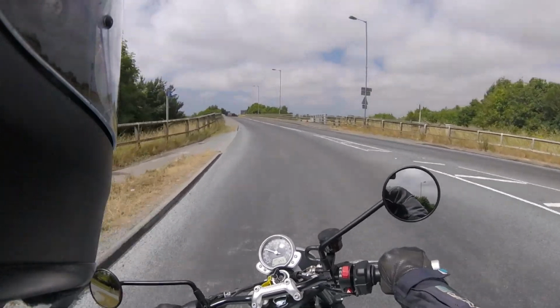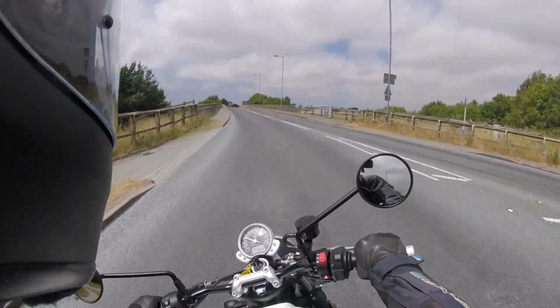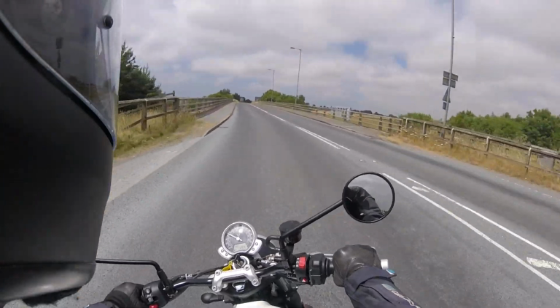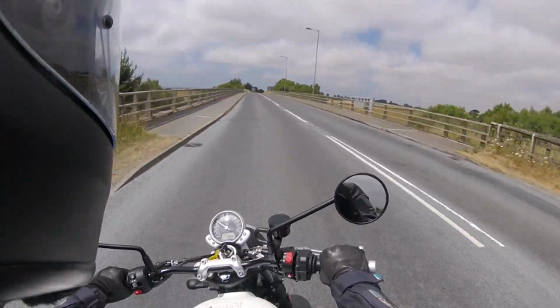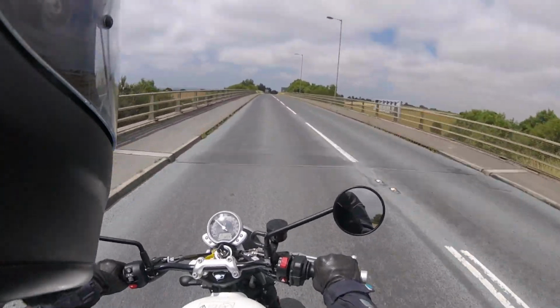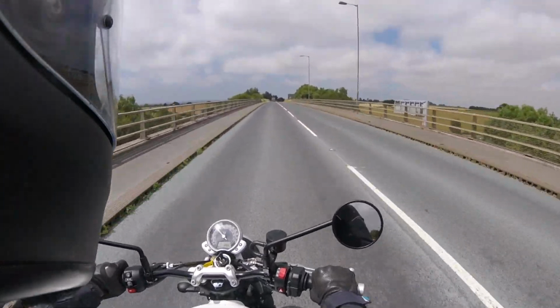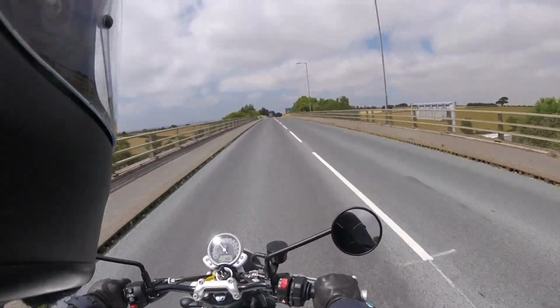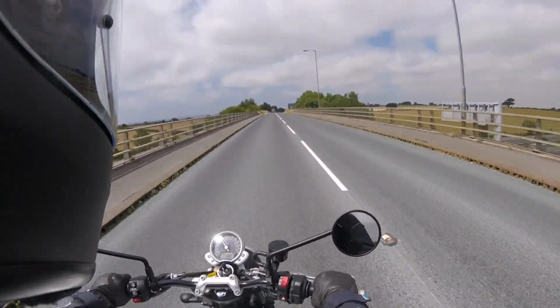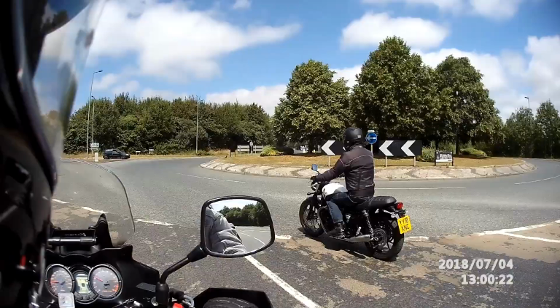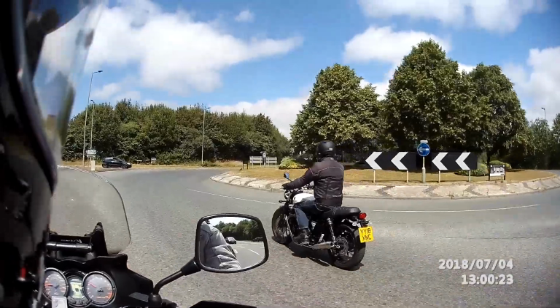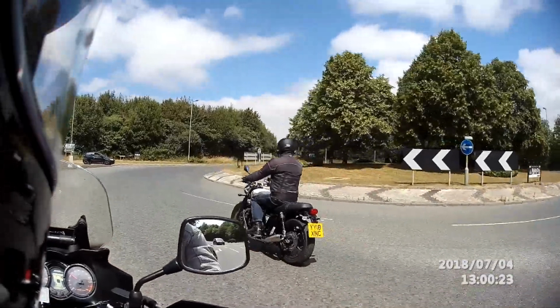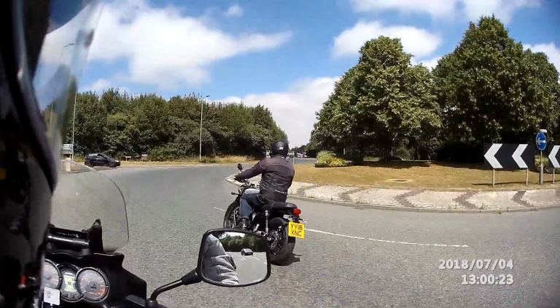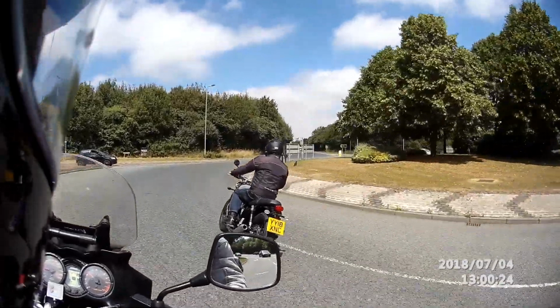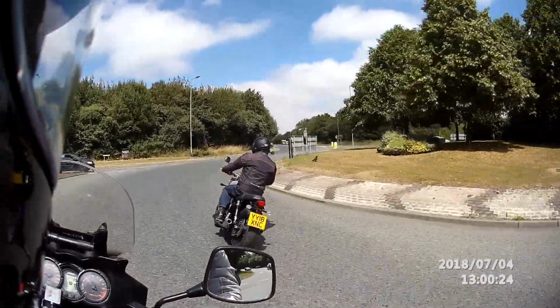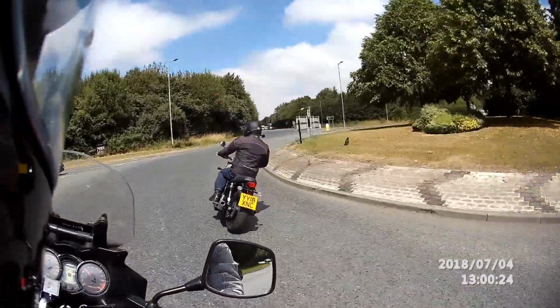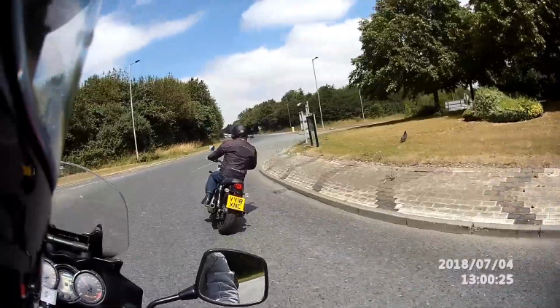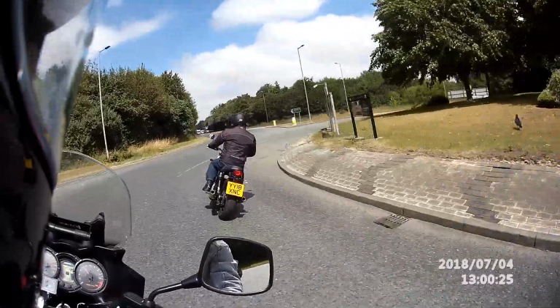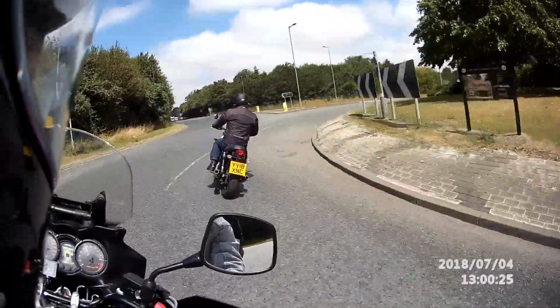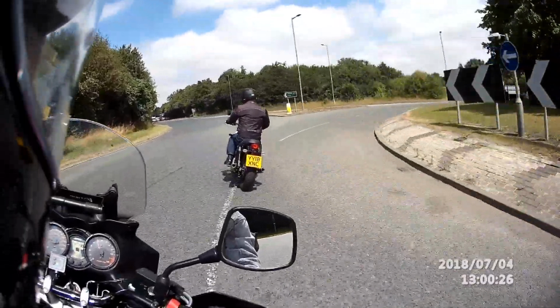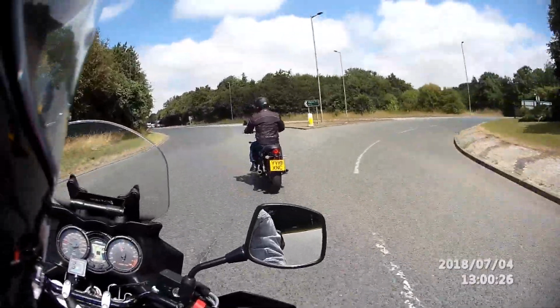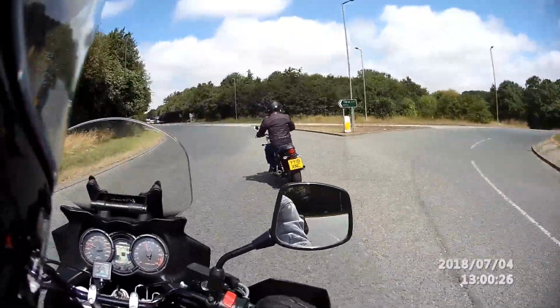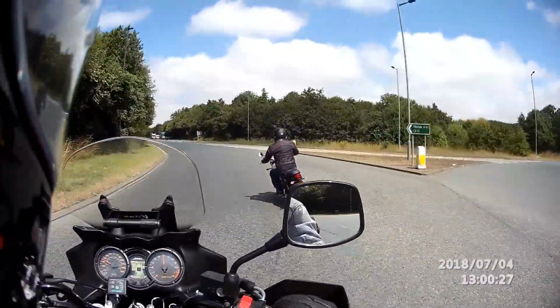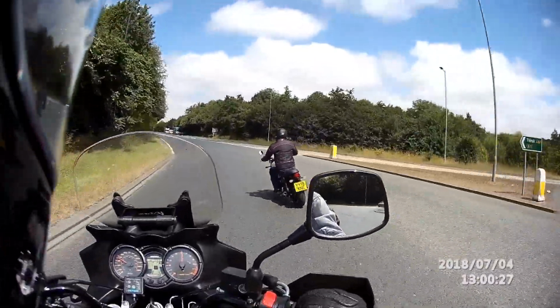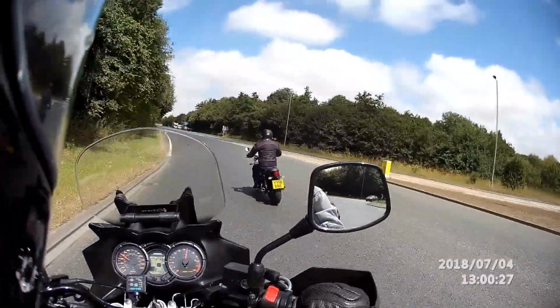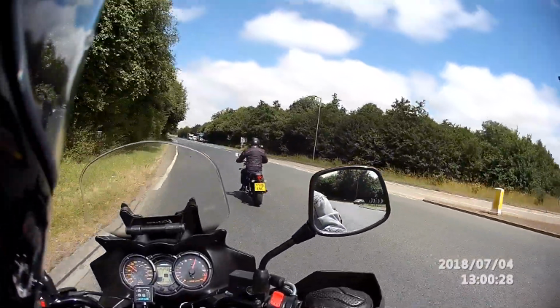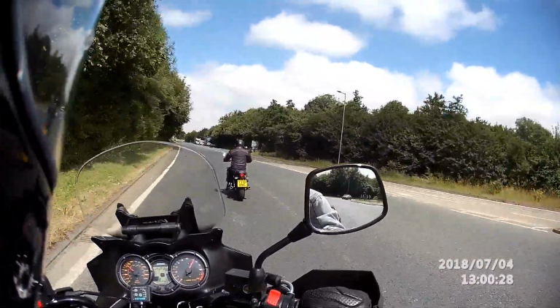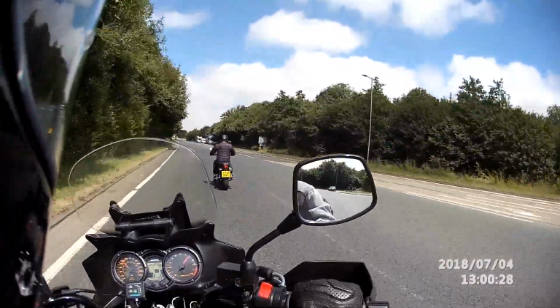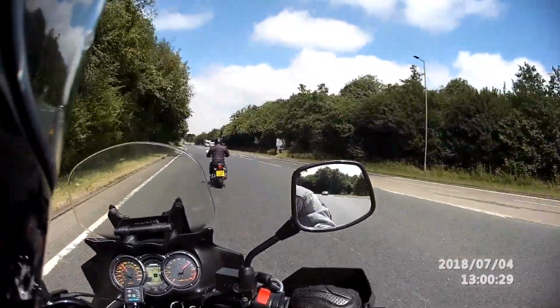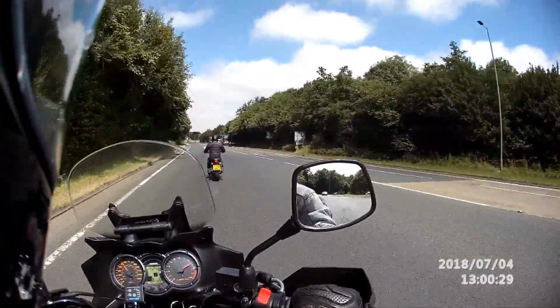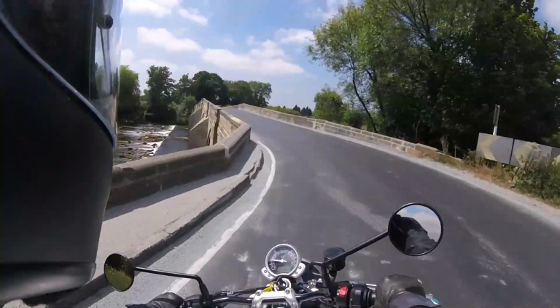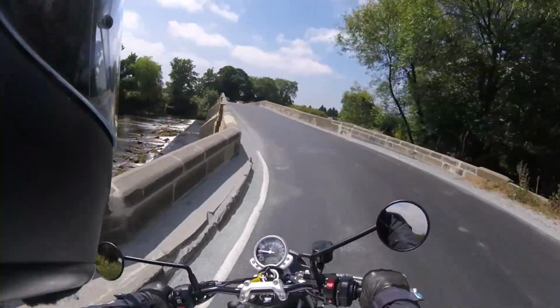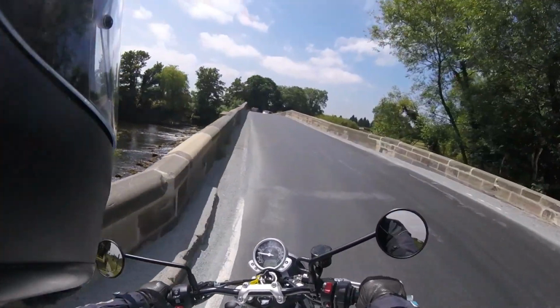The seat is really big, really comfy and really good quality. It has that really nice sort of classic stitching and of course that classic embossed Triumph name on the back of it.